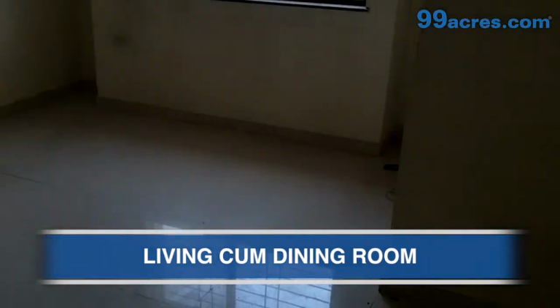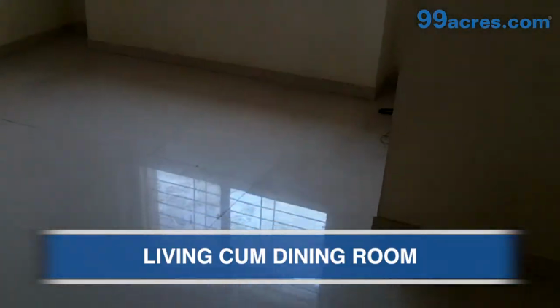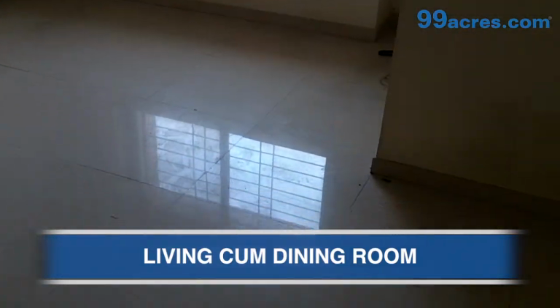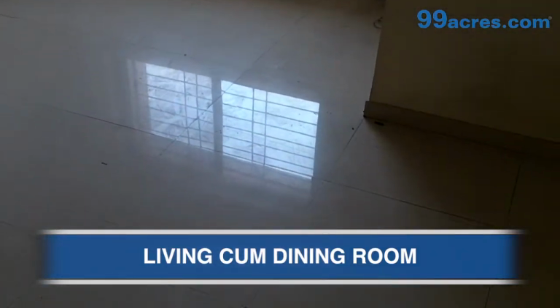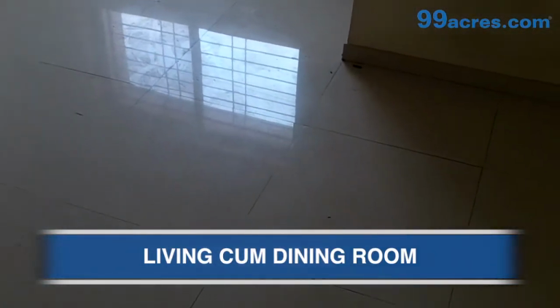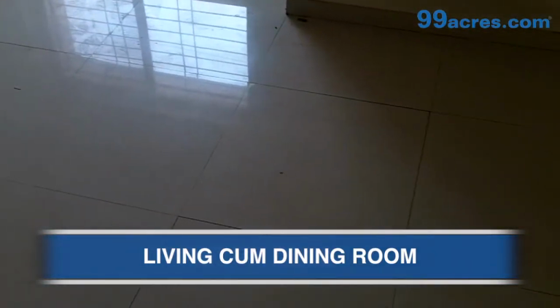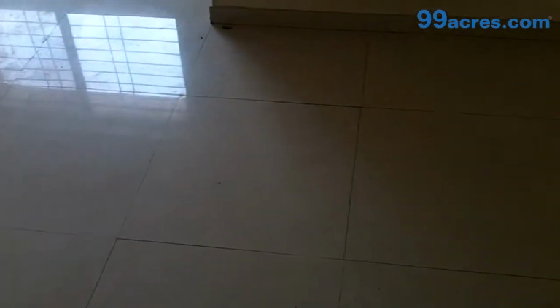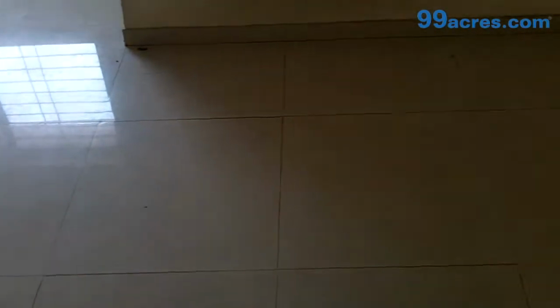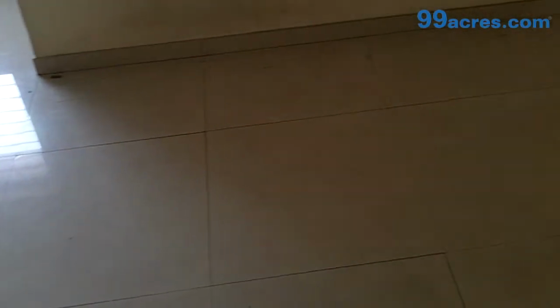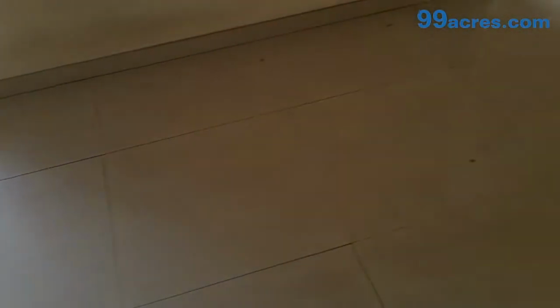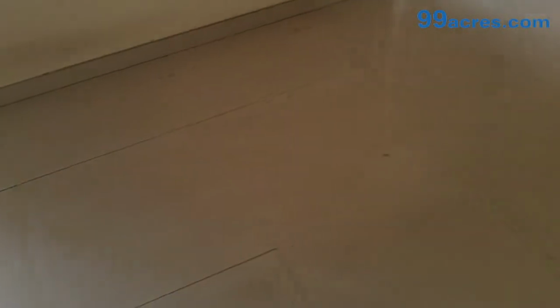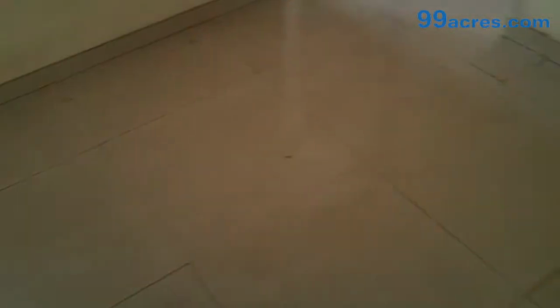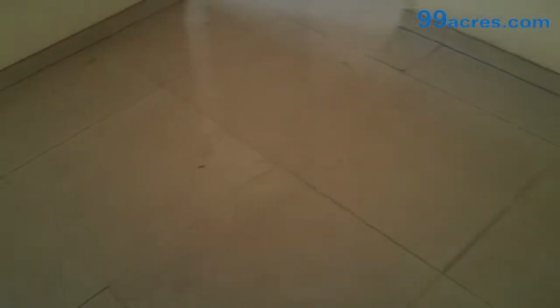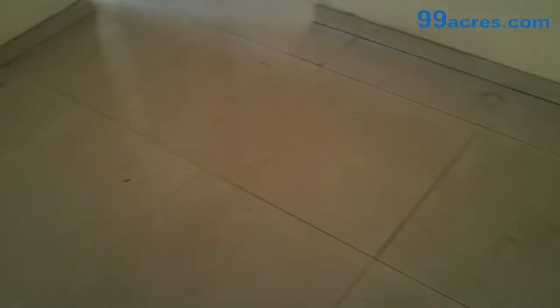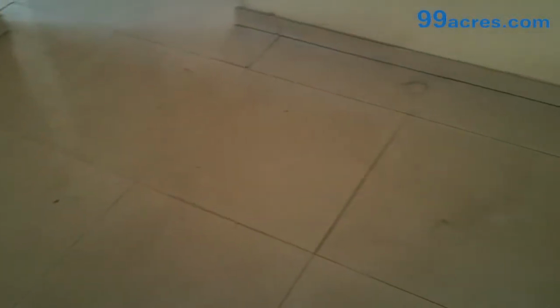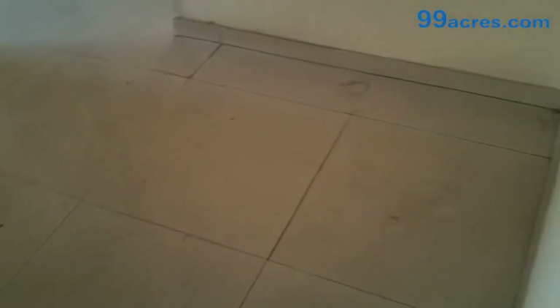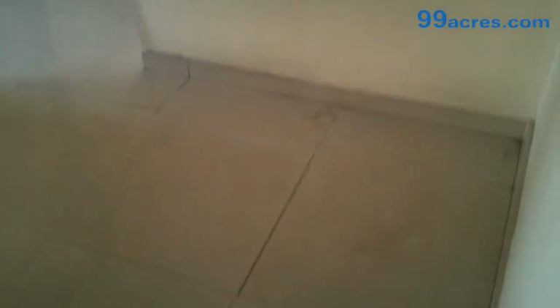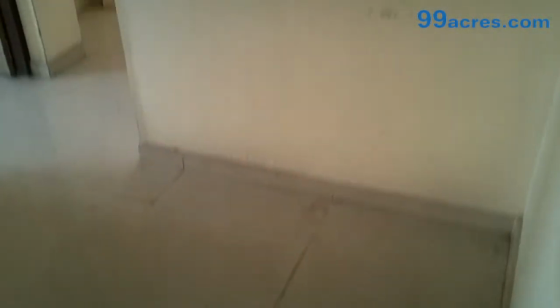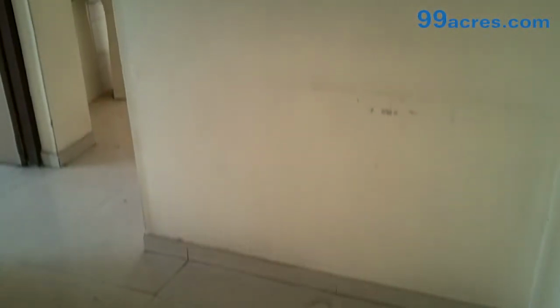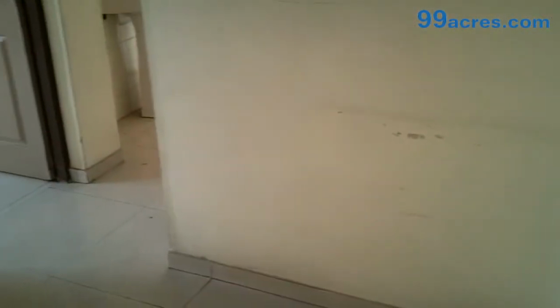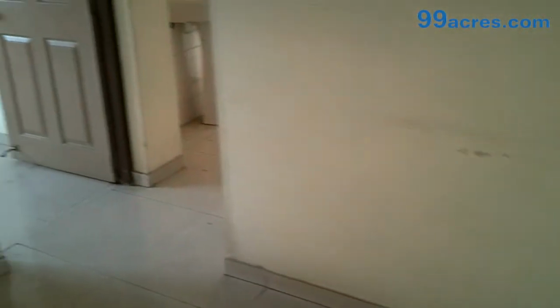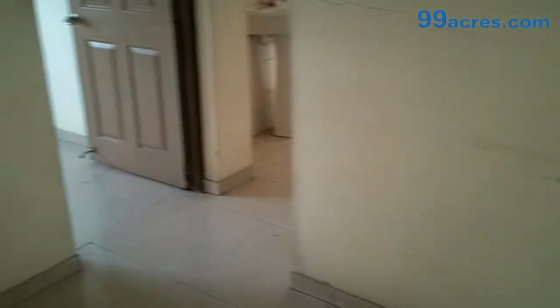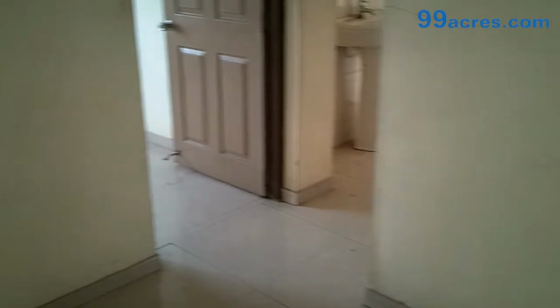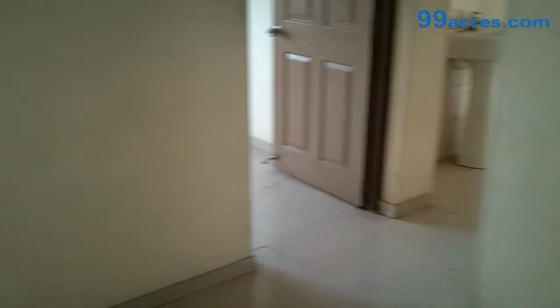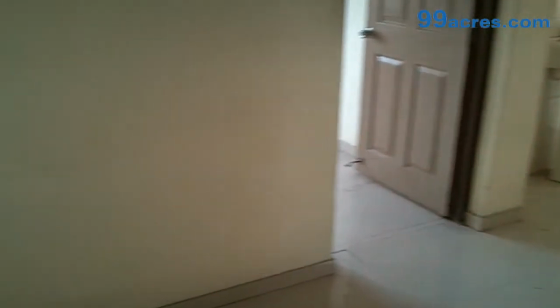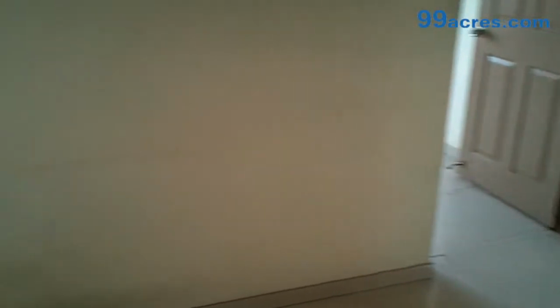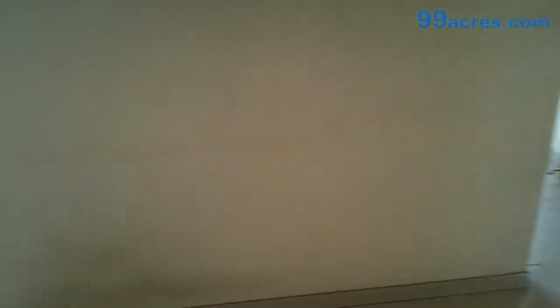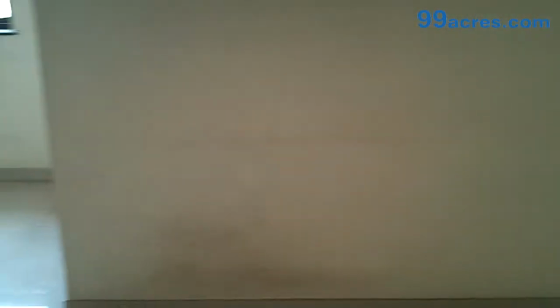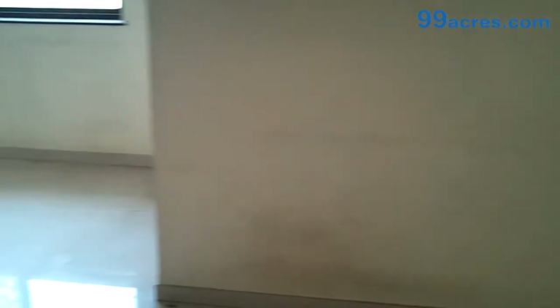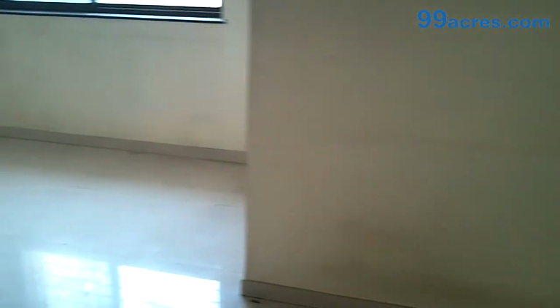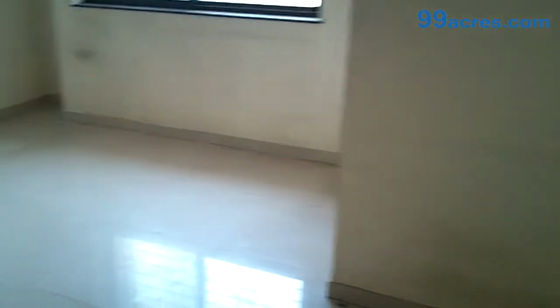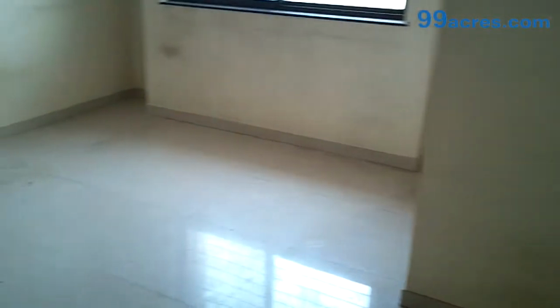This is the living cum dining room of this 2 BHK apartment. The flooring is vitrified and the paint is oil bound distemper.